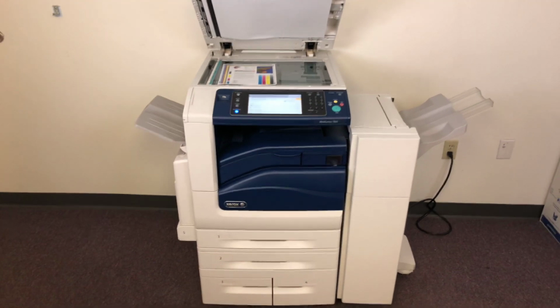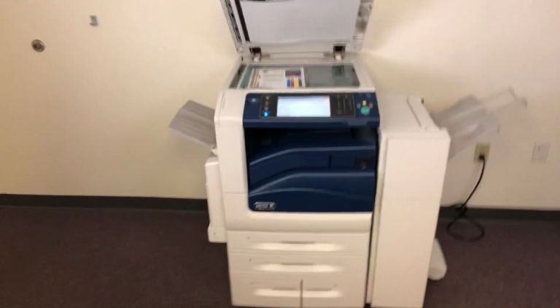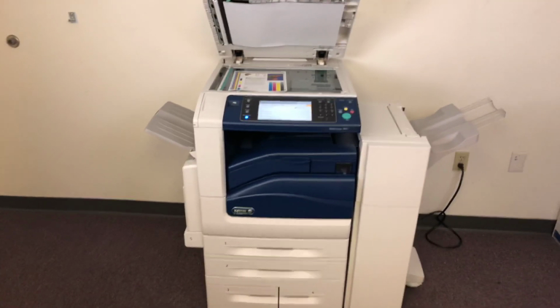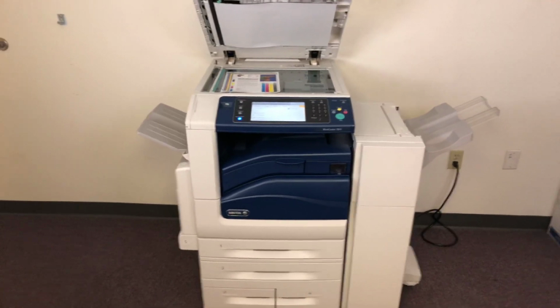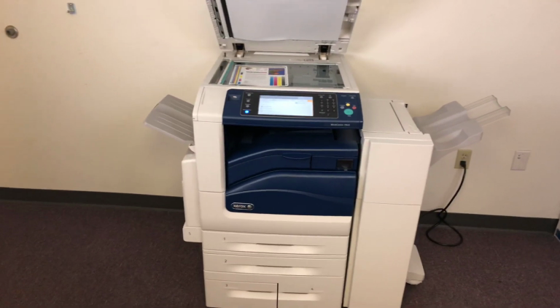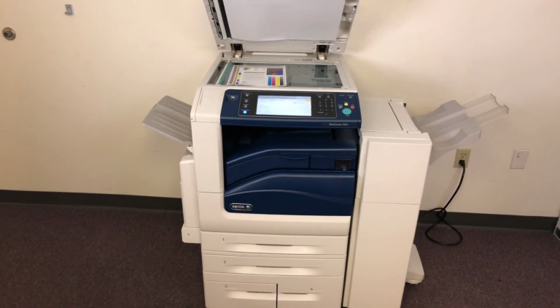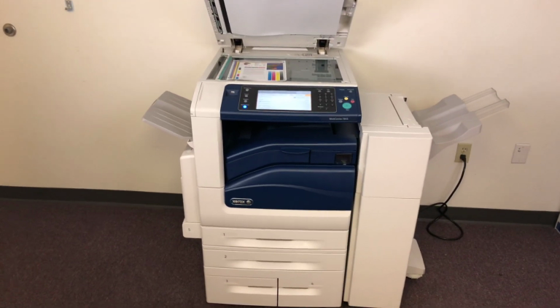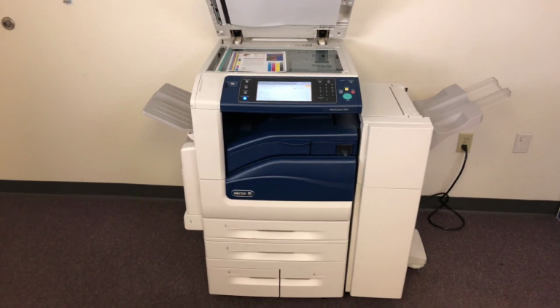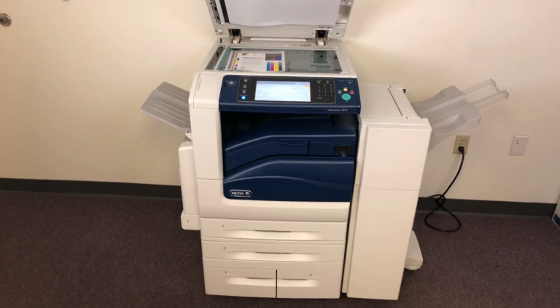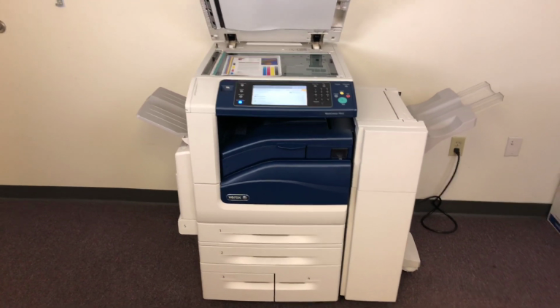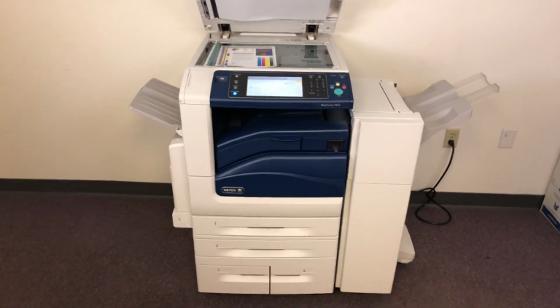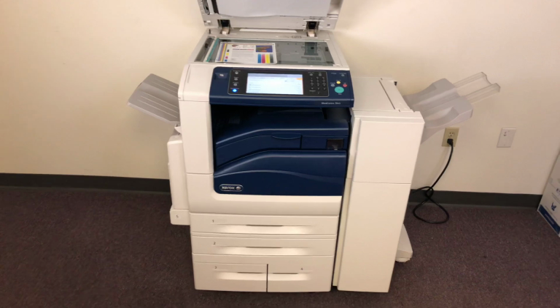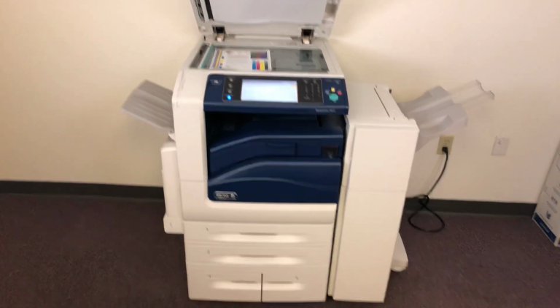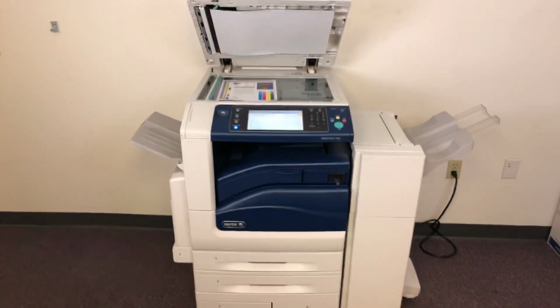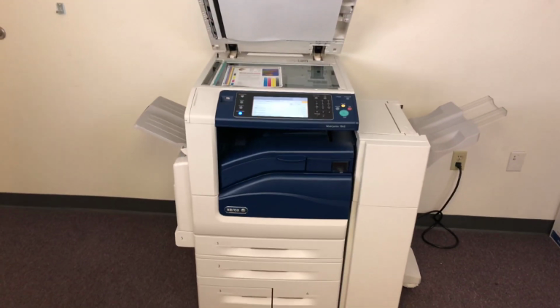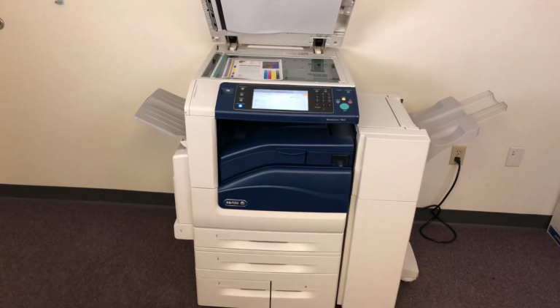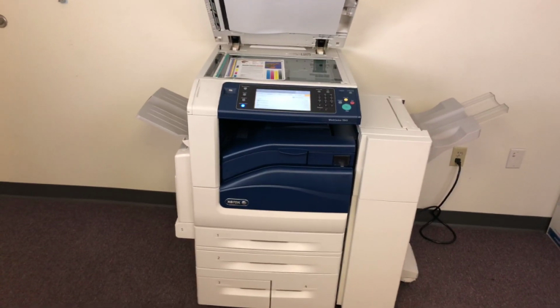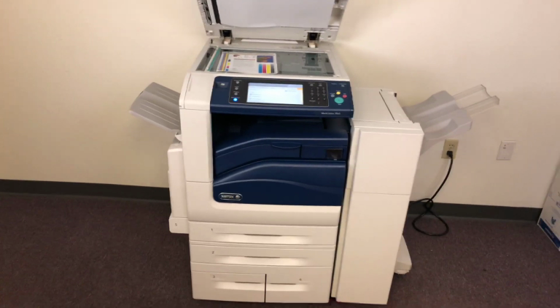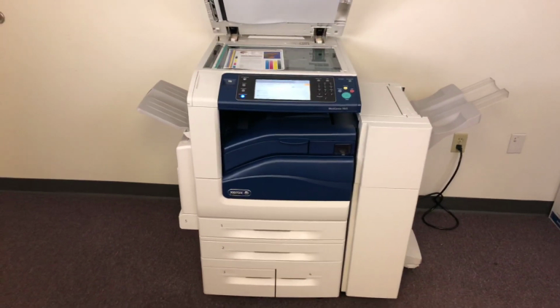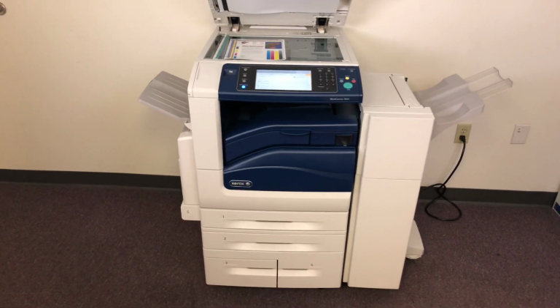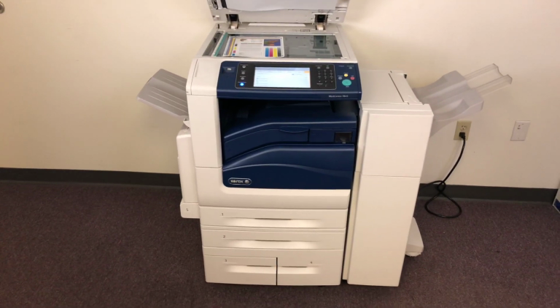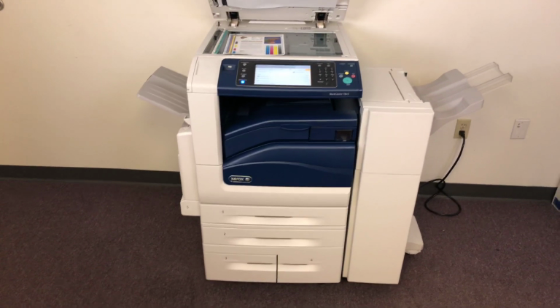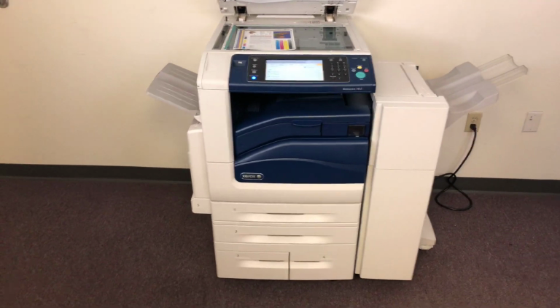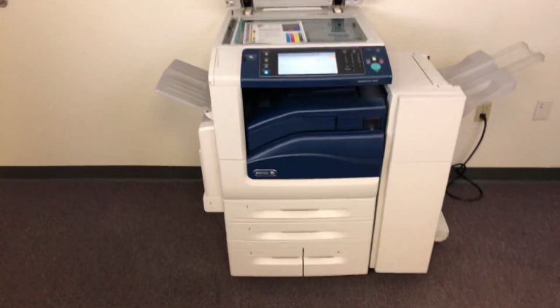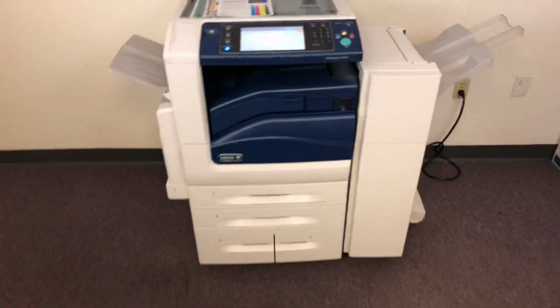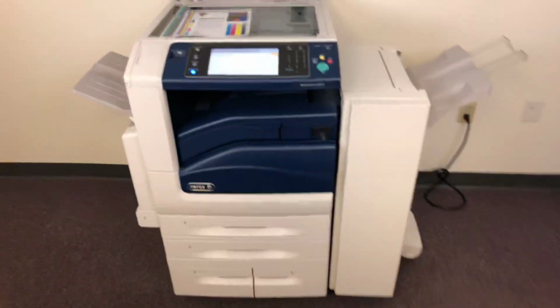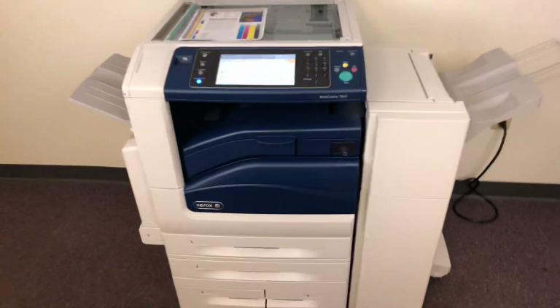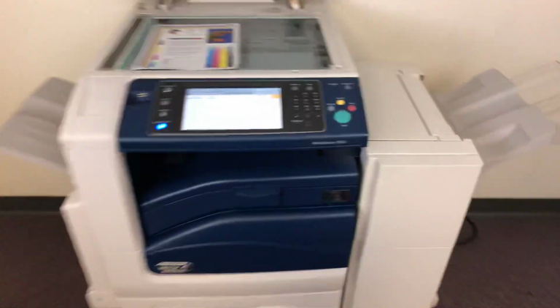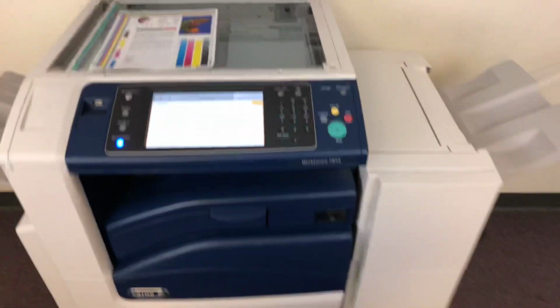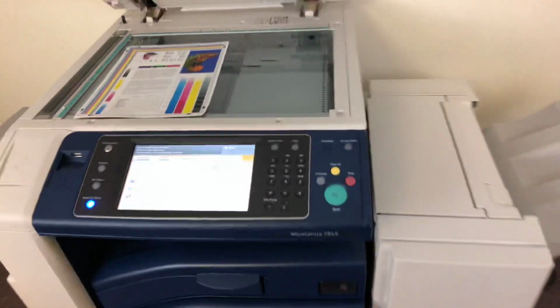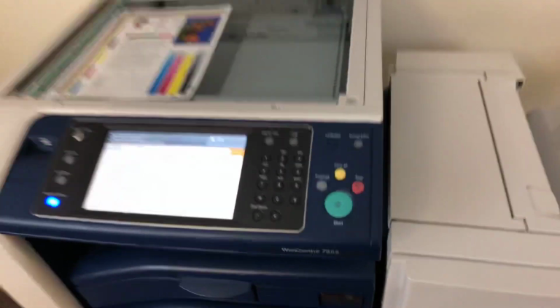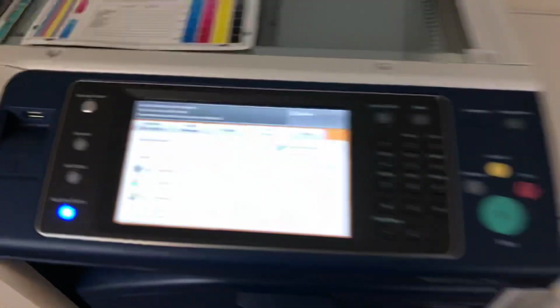This machine is a Xerox WorkCenter 7845. It's a 45 page per minute multi-function color copier with network printer, network scanner, and it also has fax. It's got five paper trays, four on the front plus the bypass on the left. It comes with the upgraded stapling finisher.